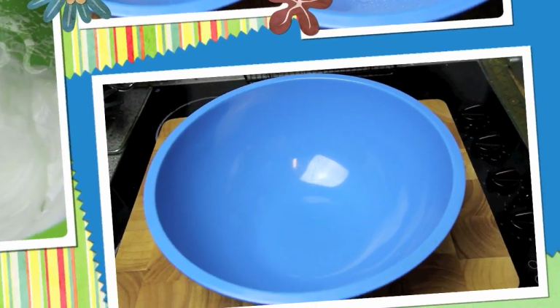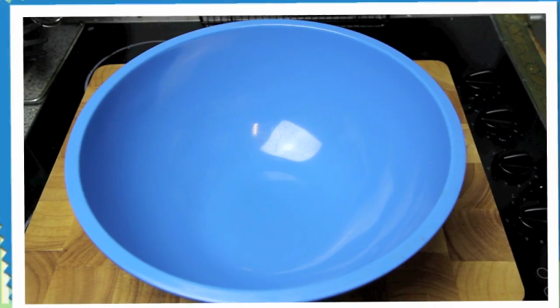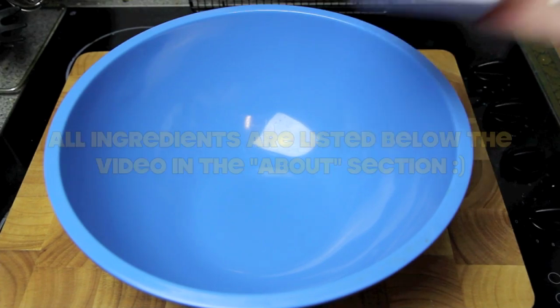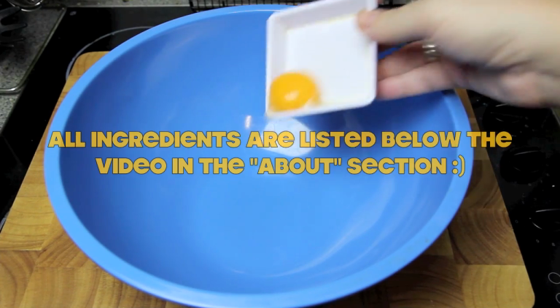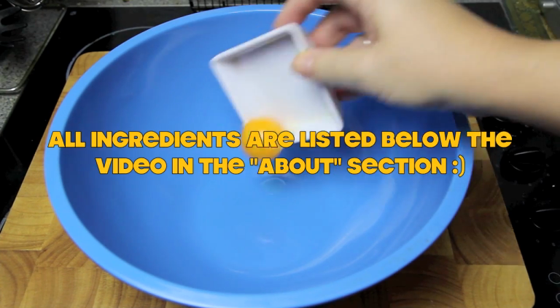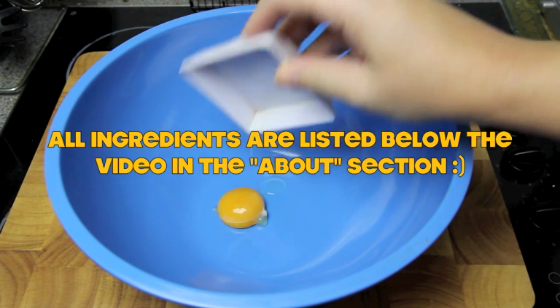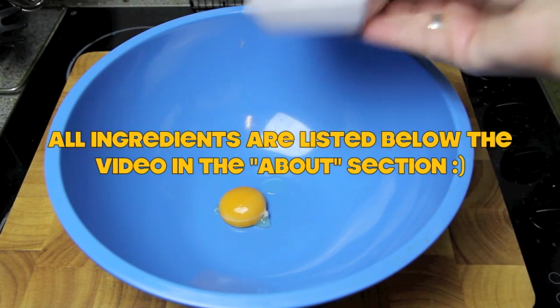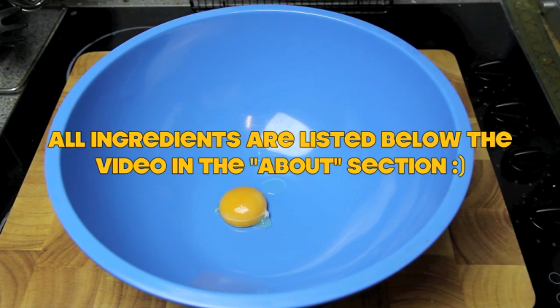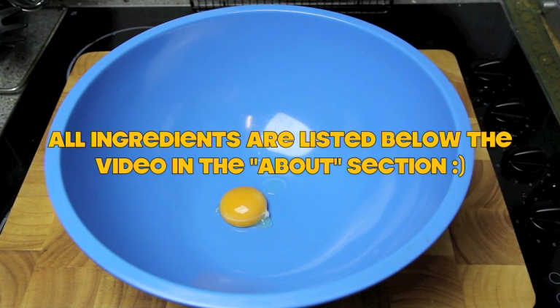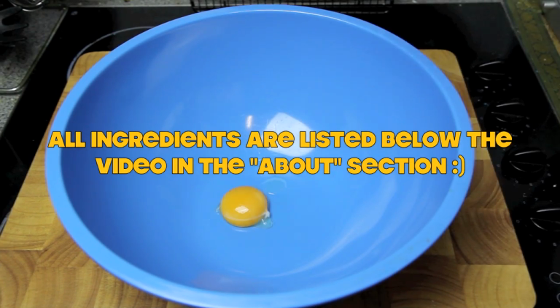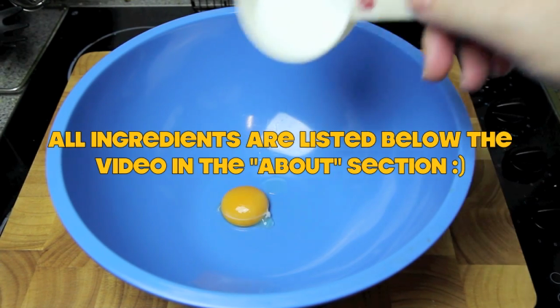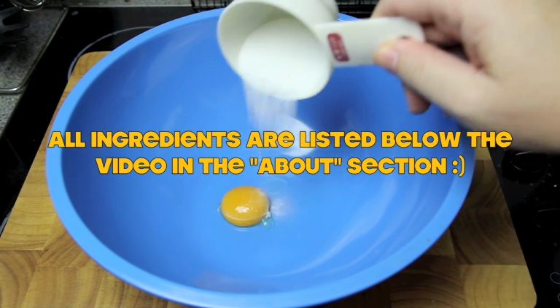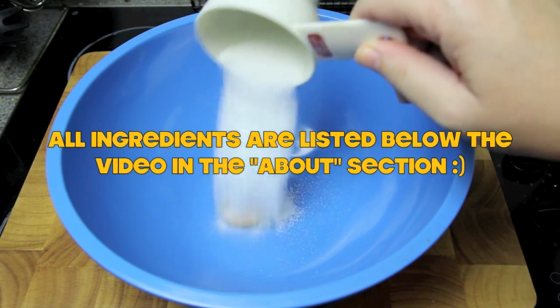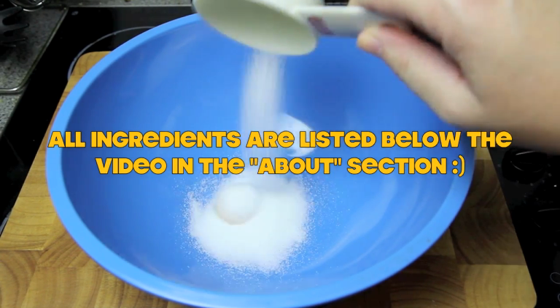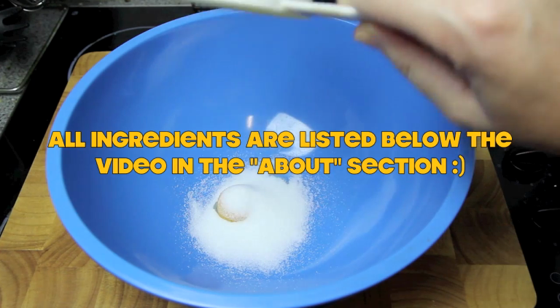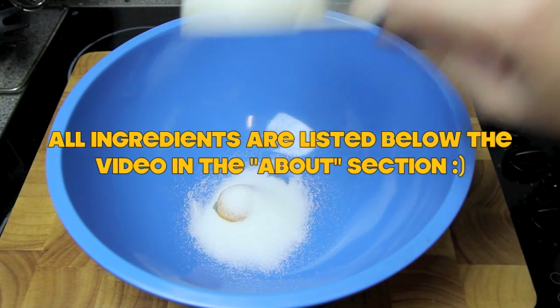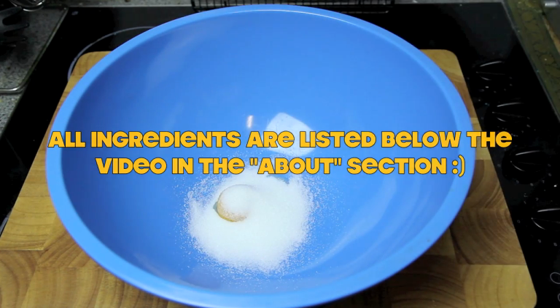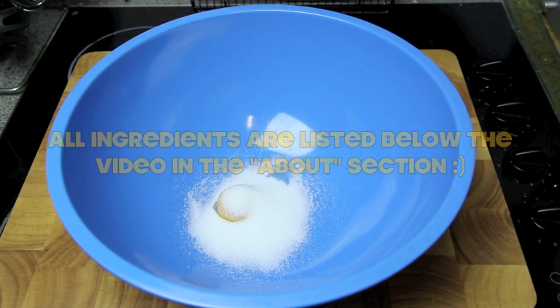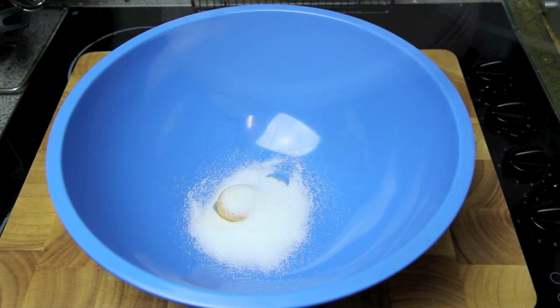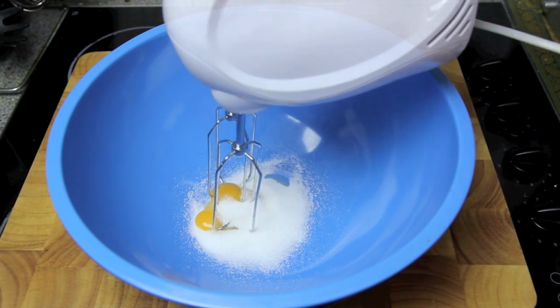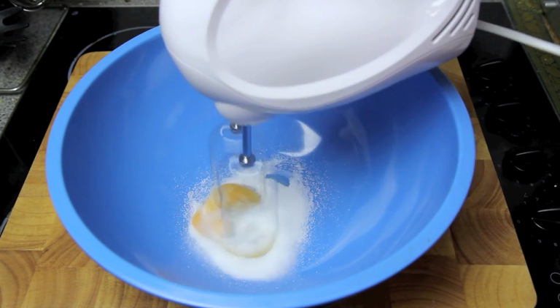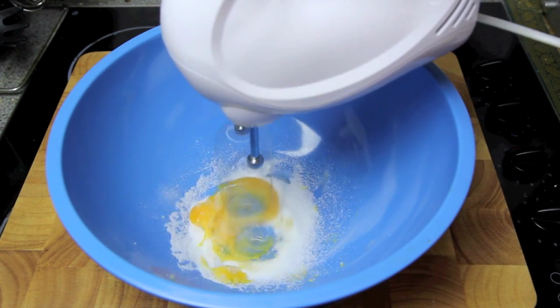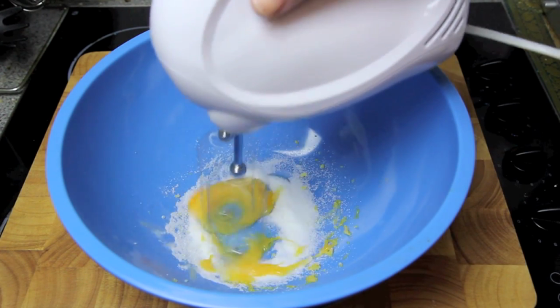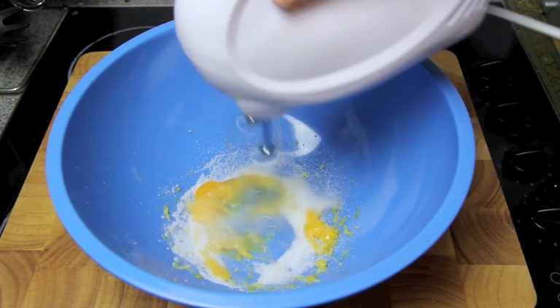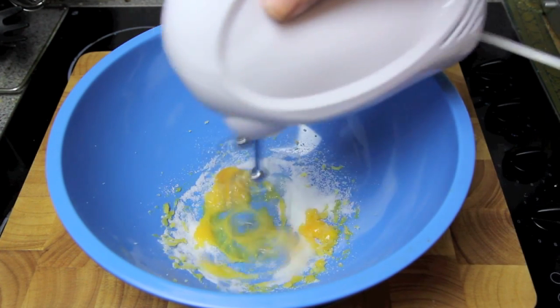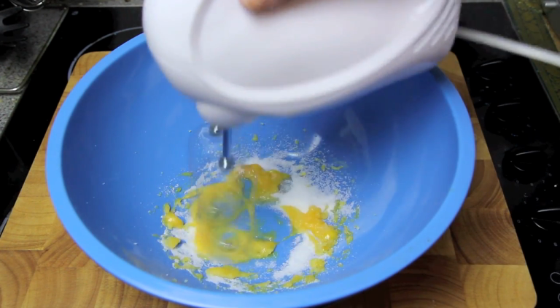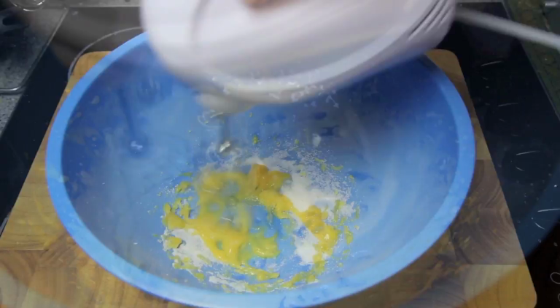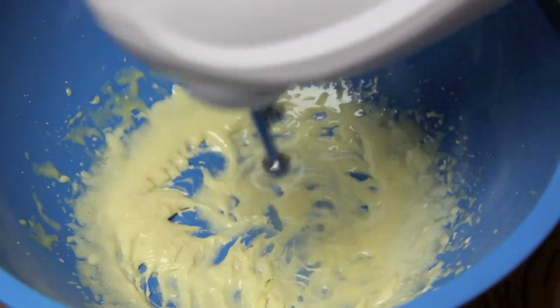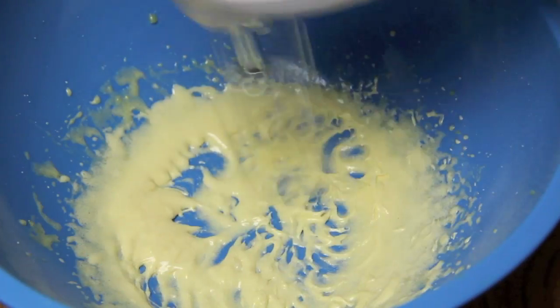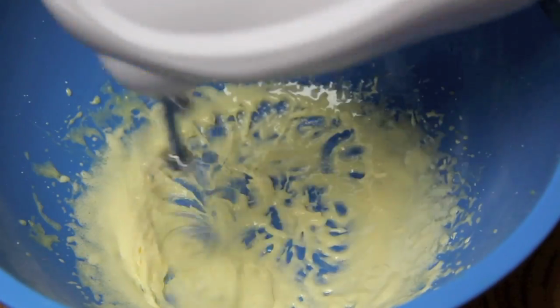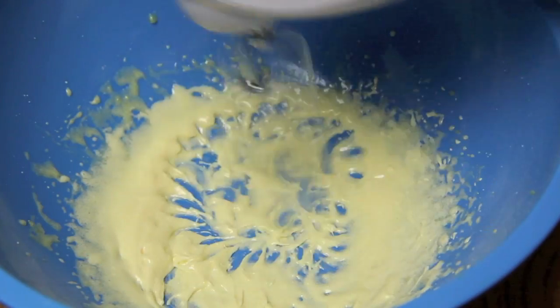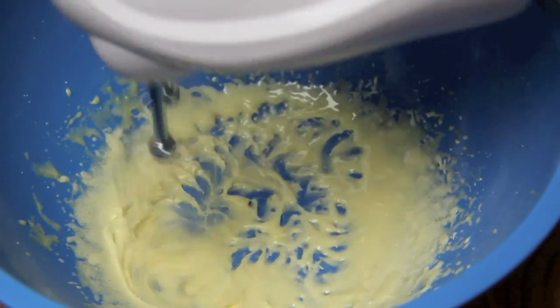In a separate bowl we're going to add in the egg yolk and the second half of the sugar and whisk together until it becomes paler in colour and creamy.